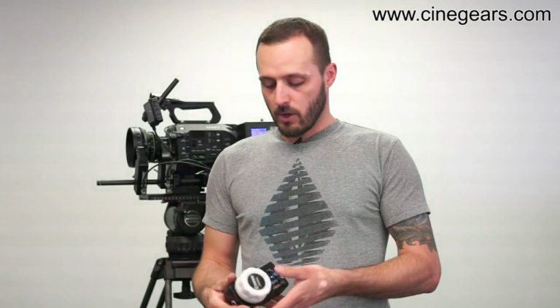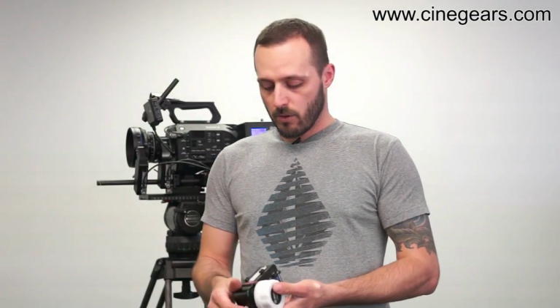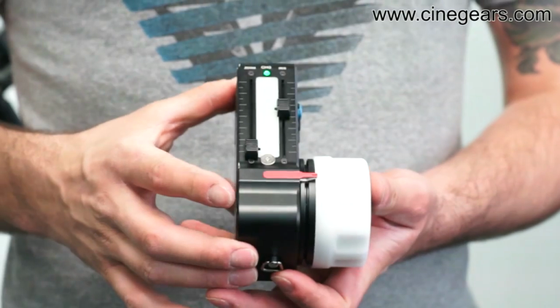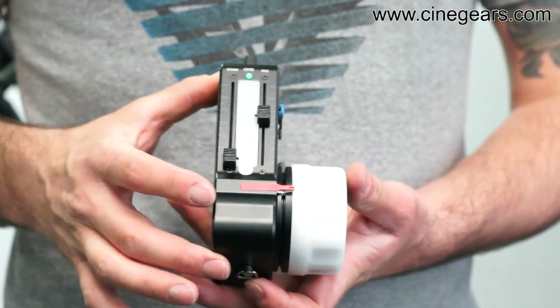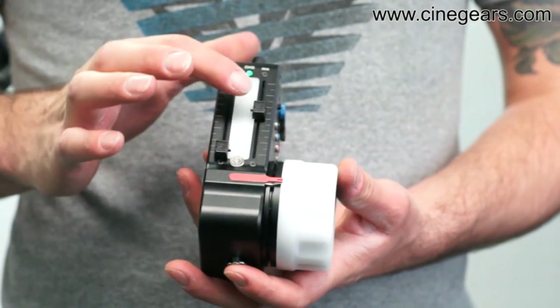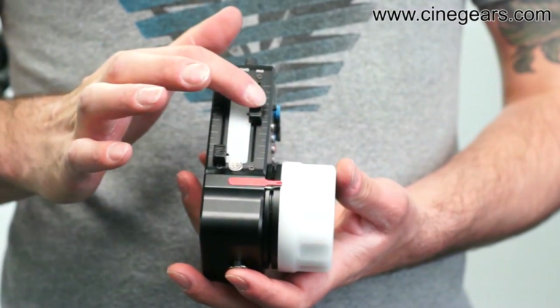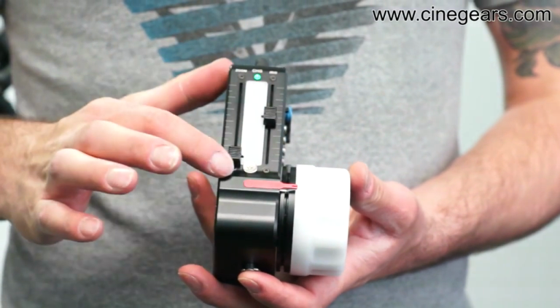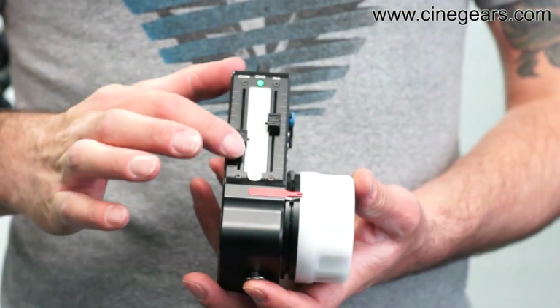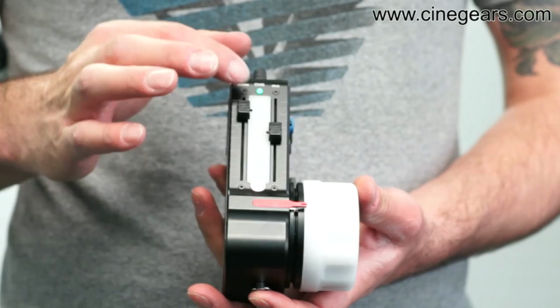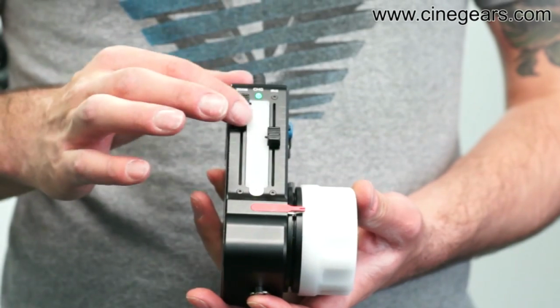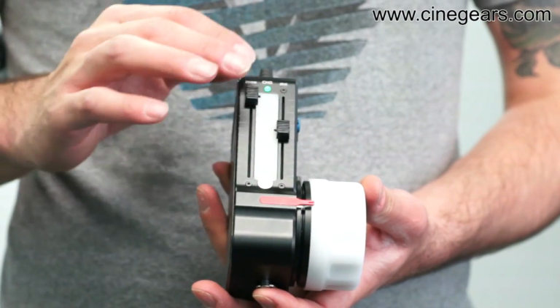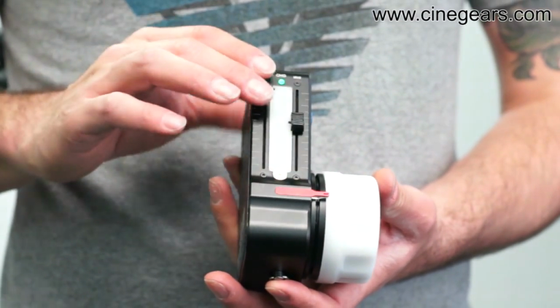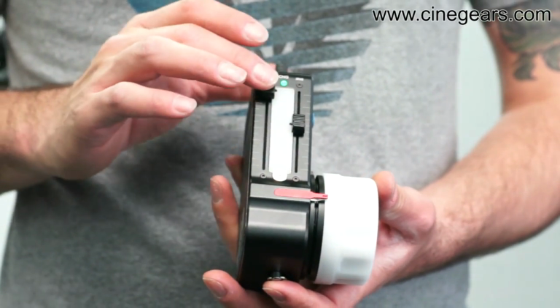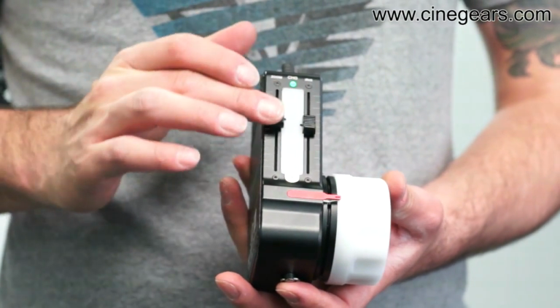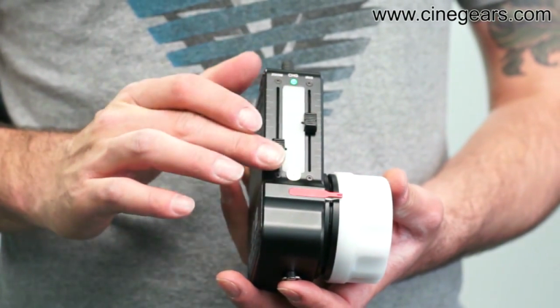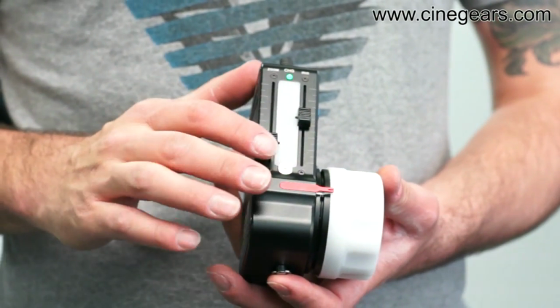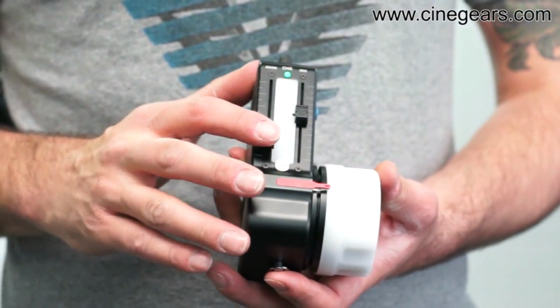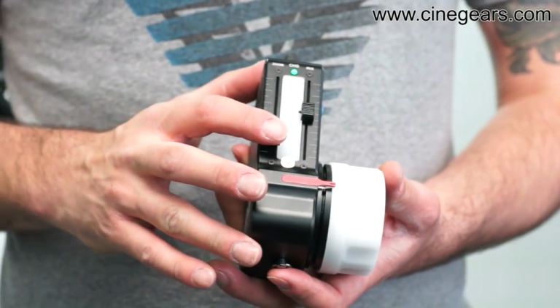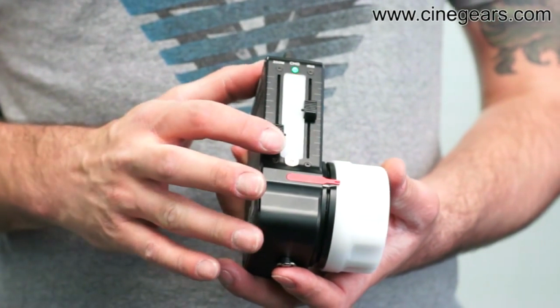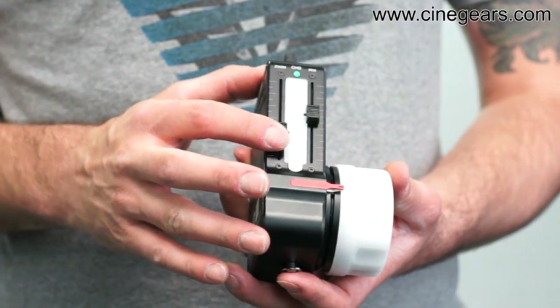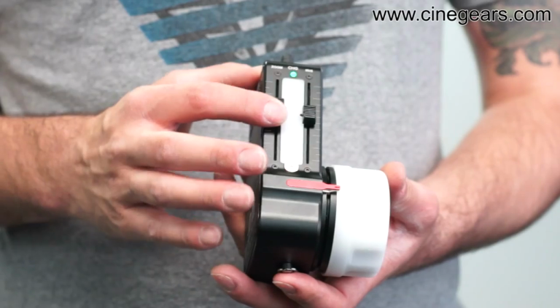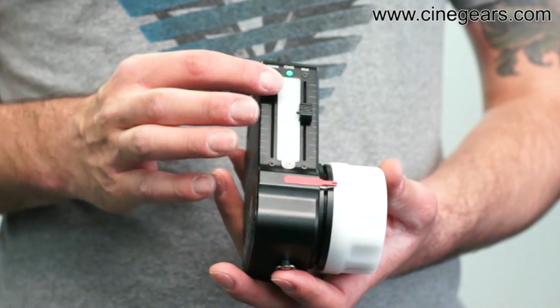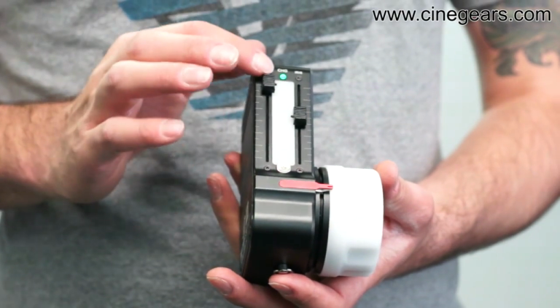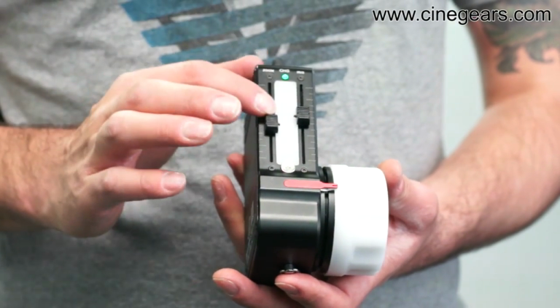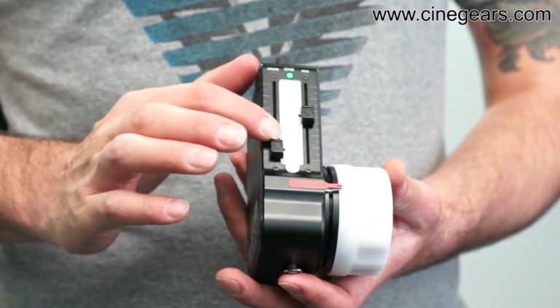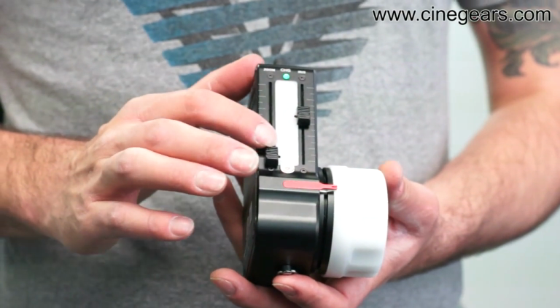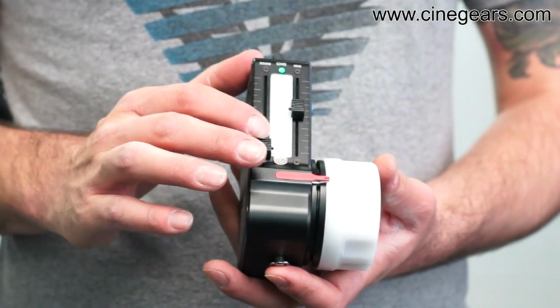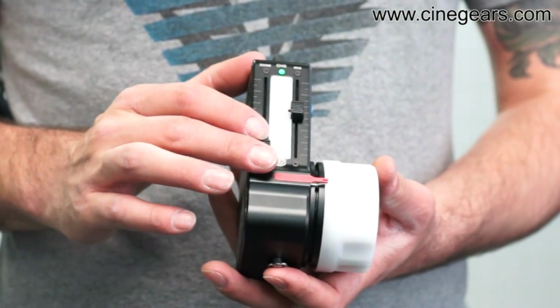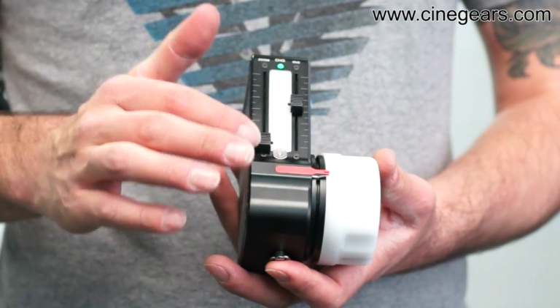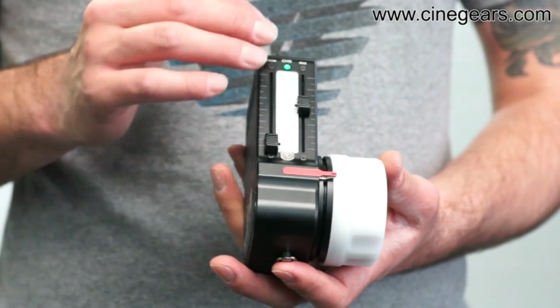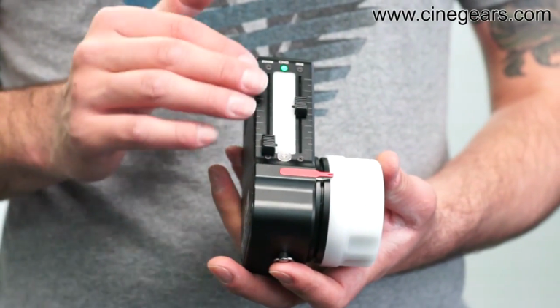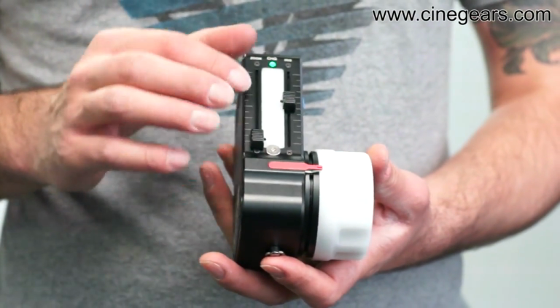Another thing you will notice is that all of the sliders are actually longer — about 25 to 30 percent longer than the old controller — which is a lot more accurate and gives you a lot more space to play with.